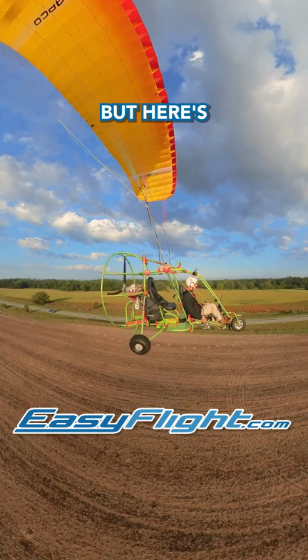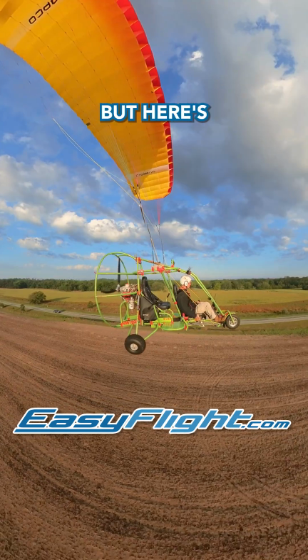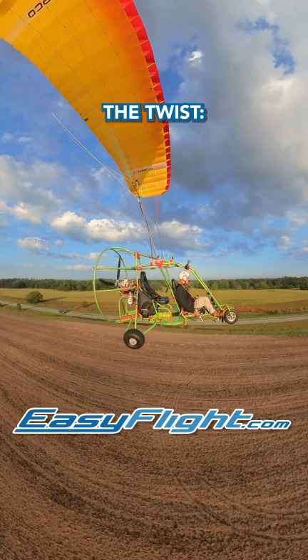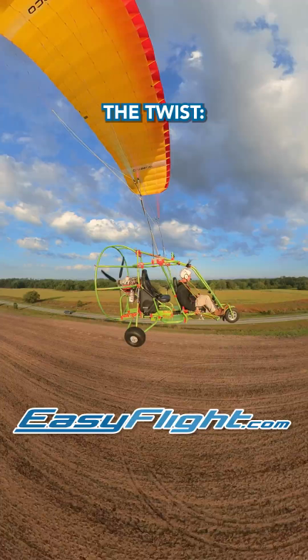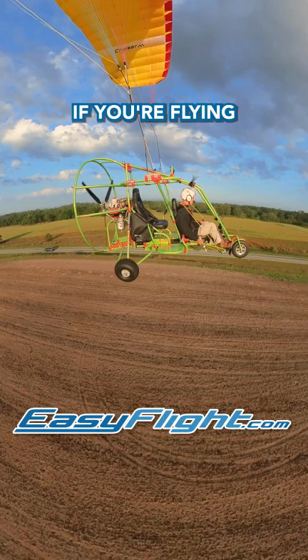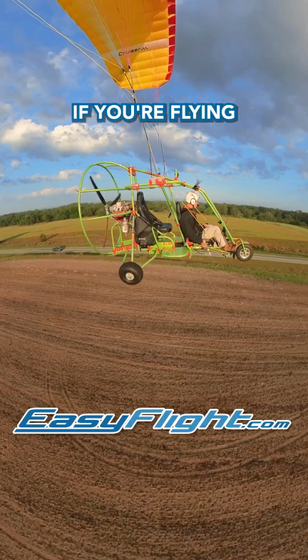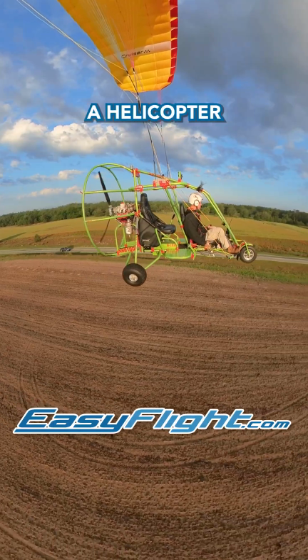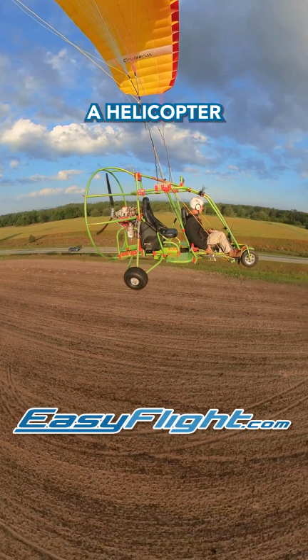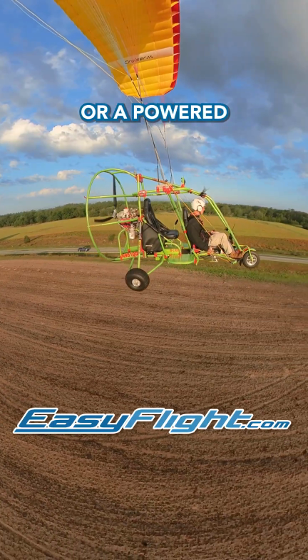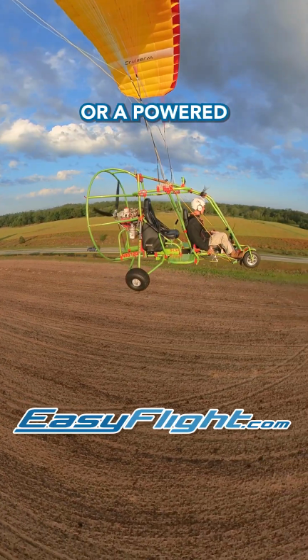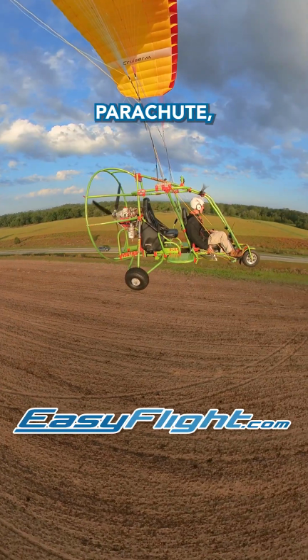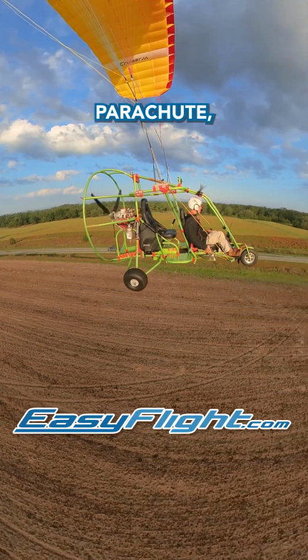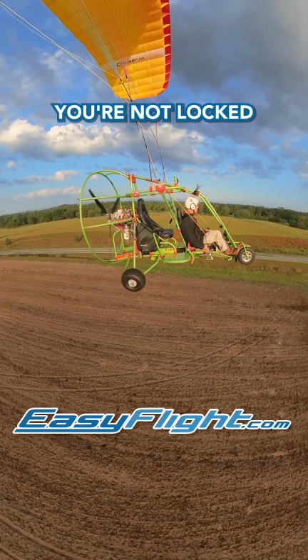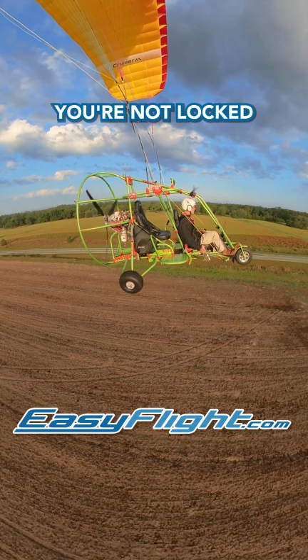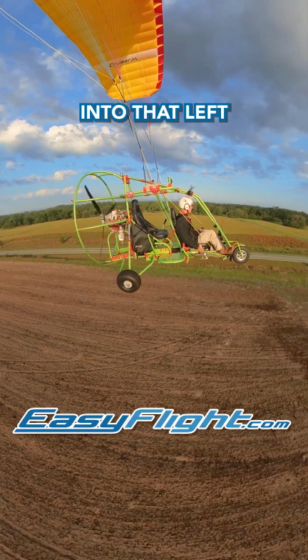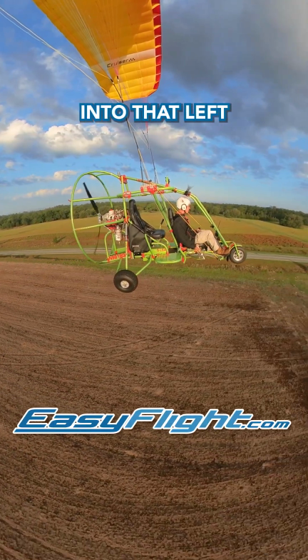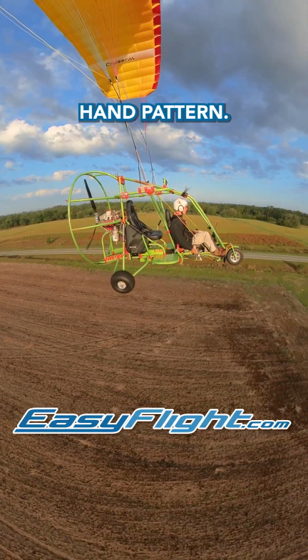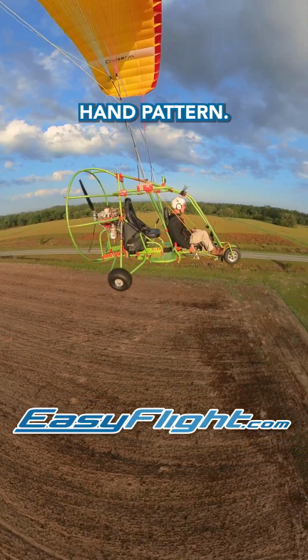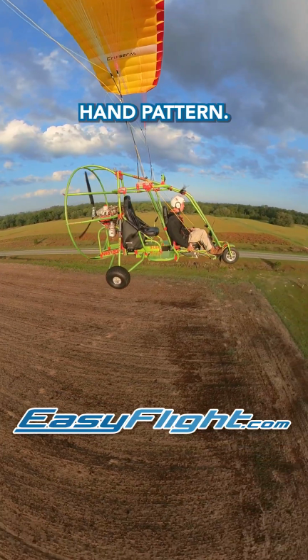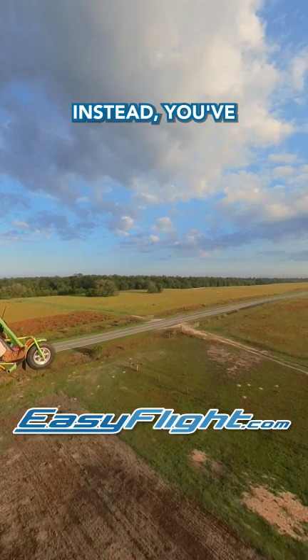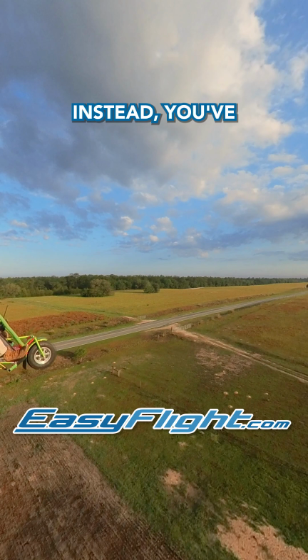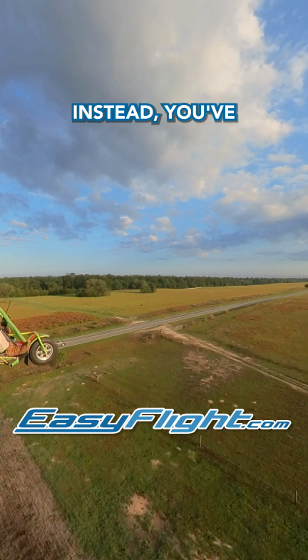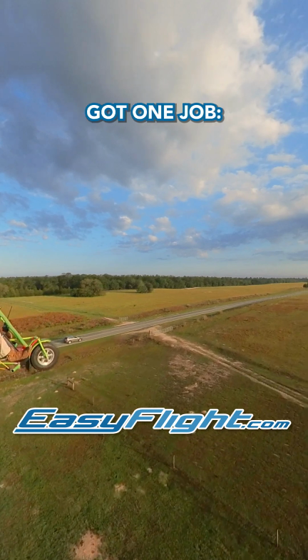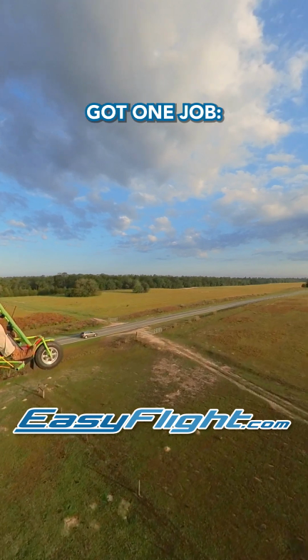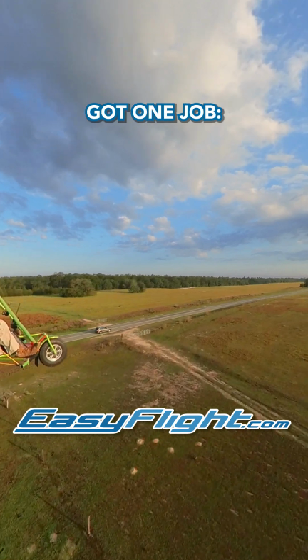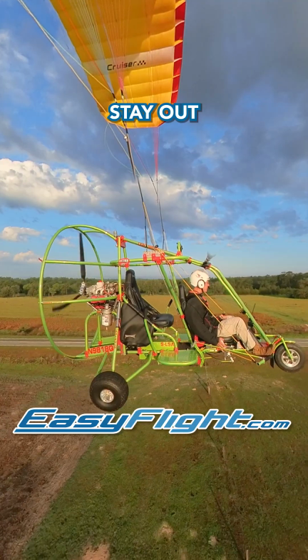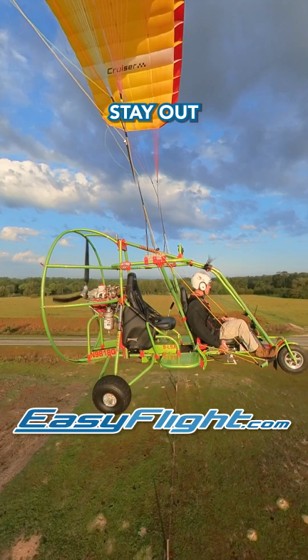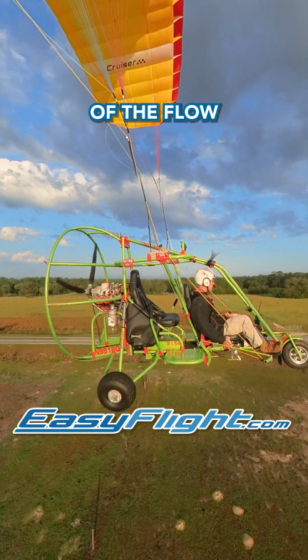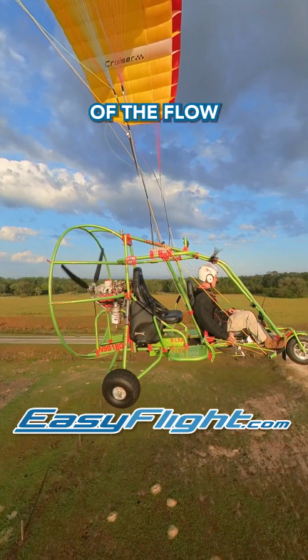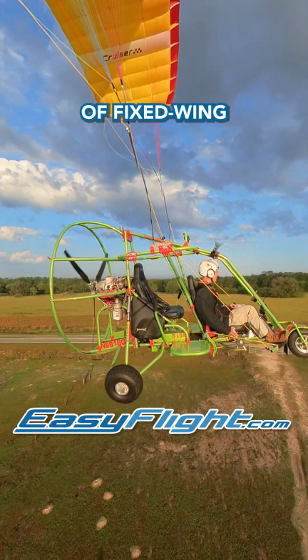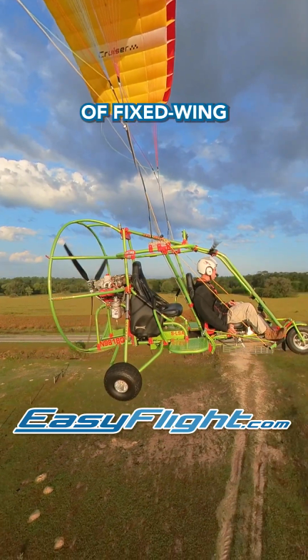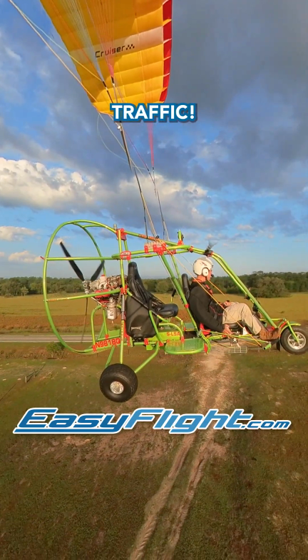But here's the twist. If you're flying a helicopter or a powered parachute, you're not locked into that left-hand pattern. Instead, you've got one job: stay out of the flow of fixed-wing traffic.